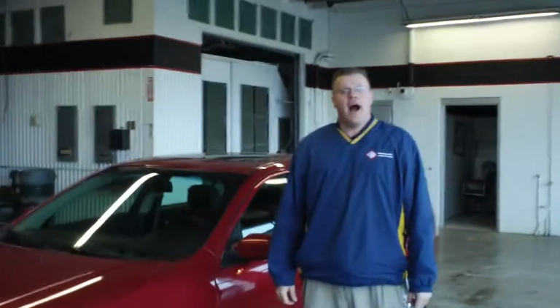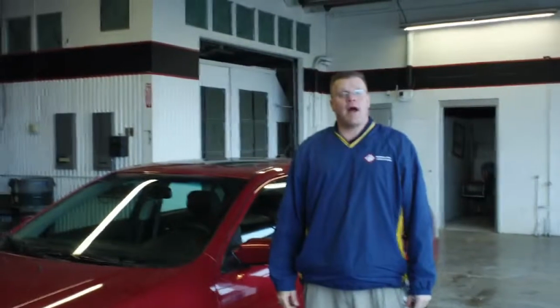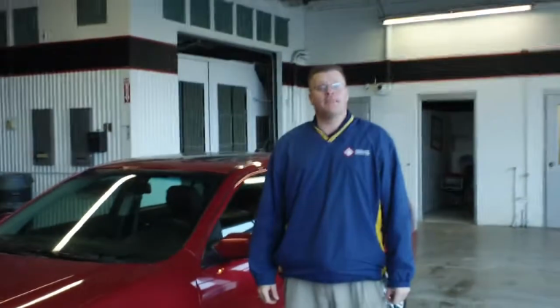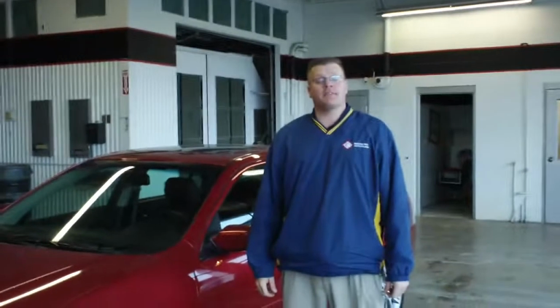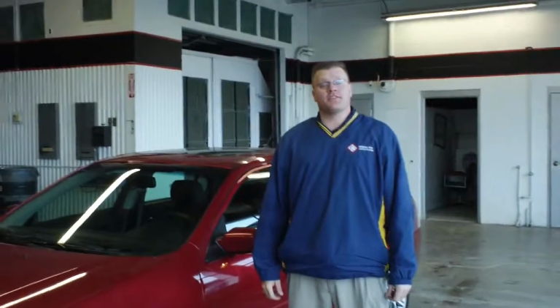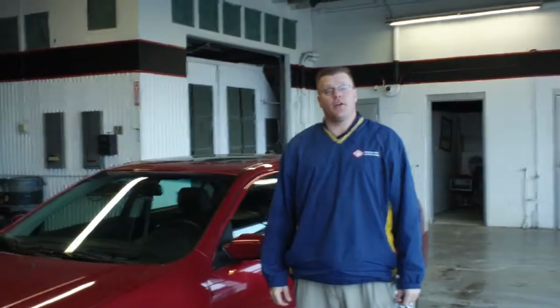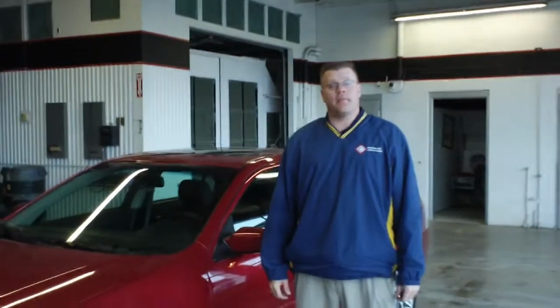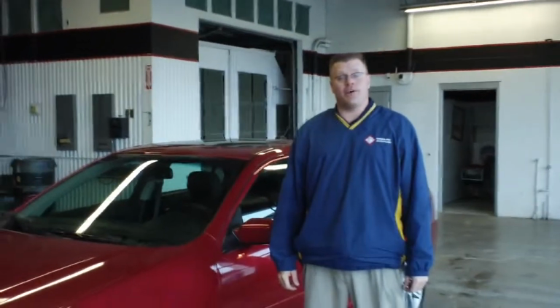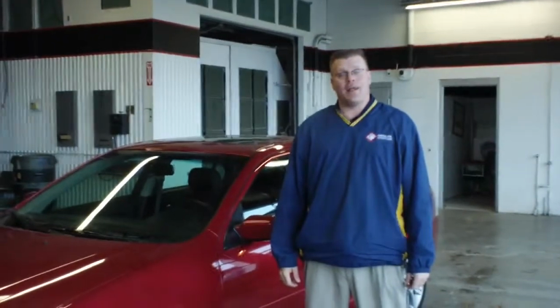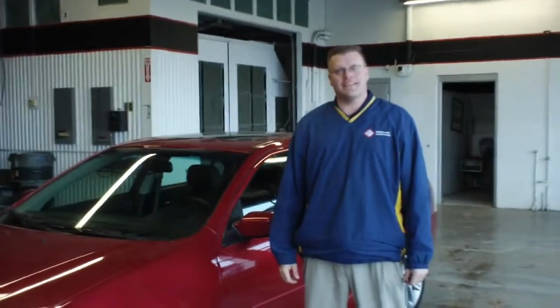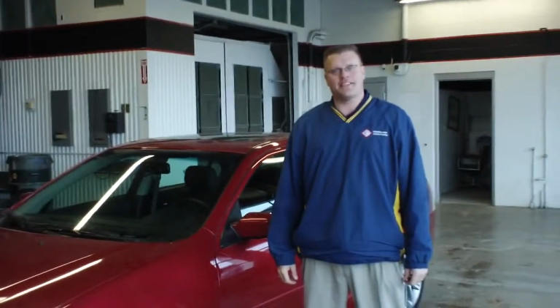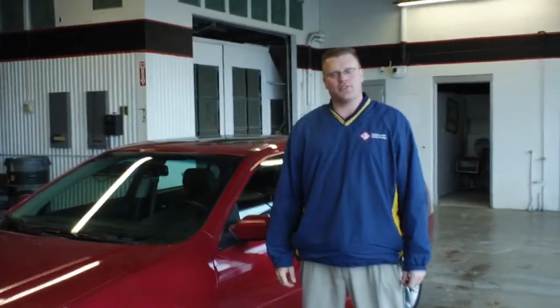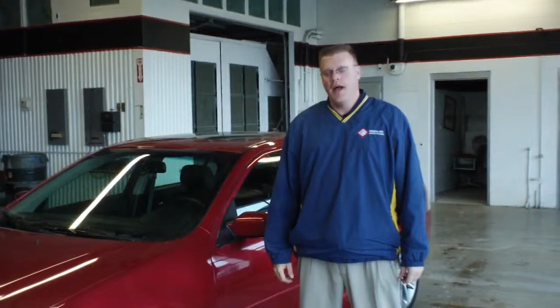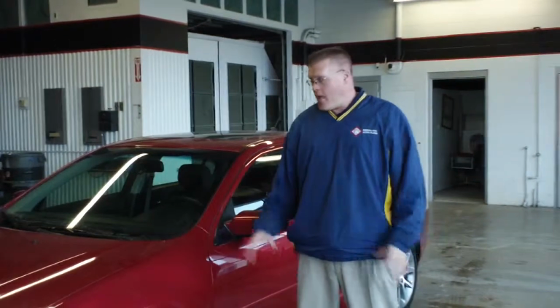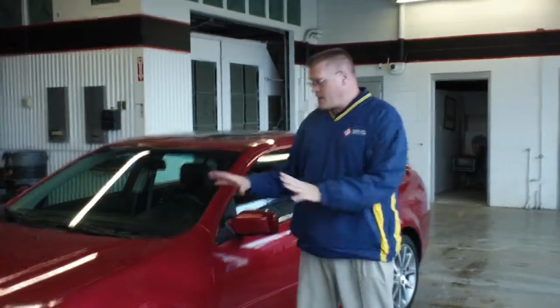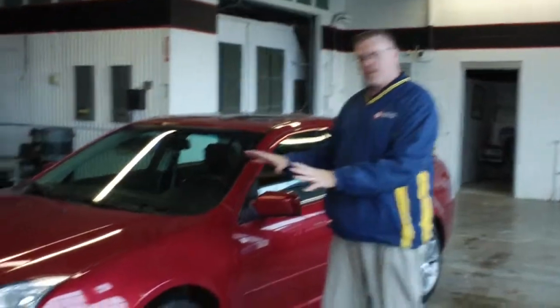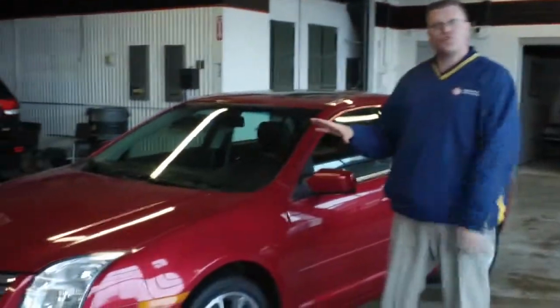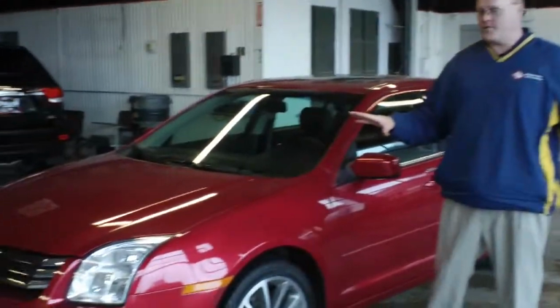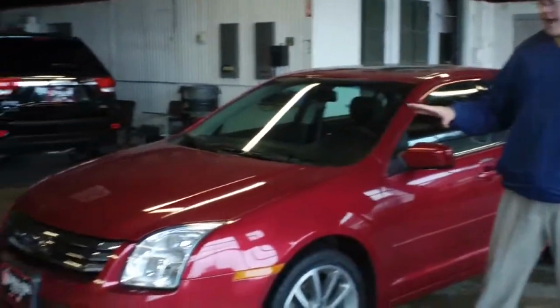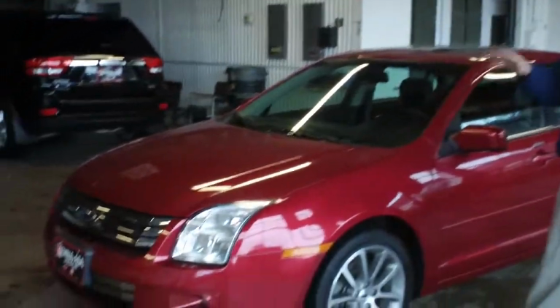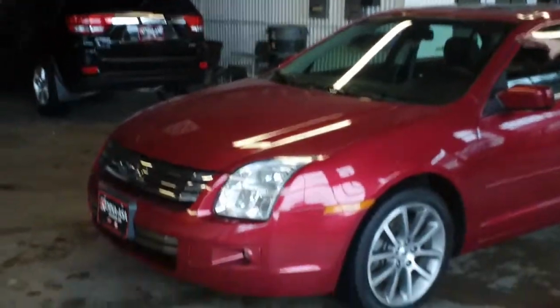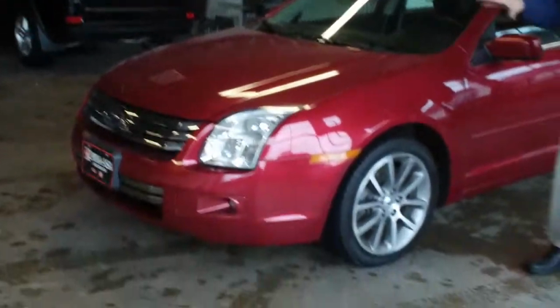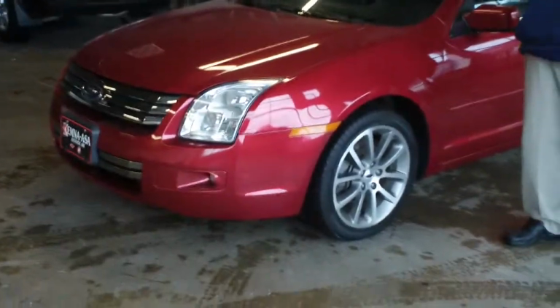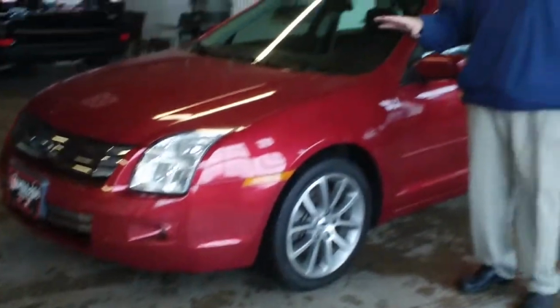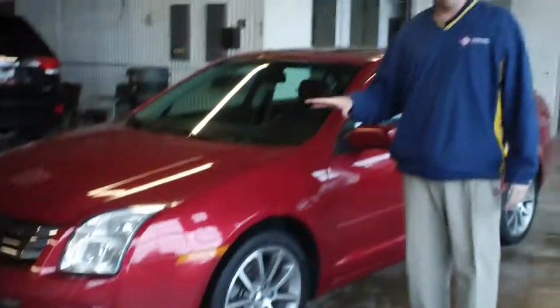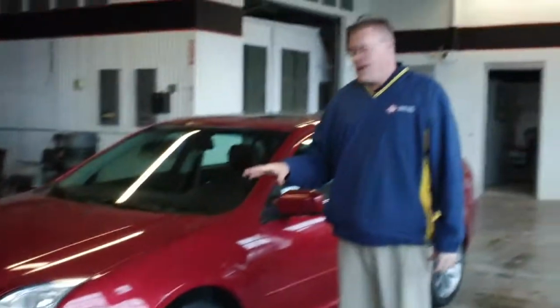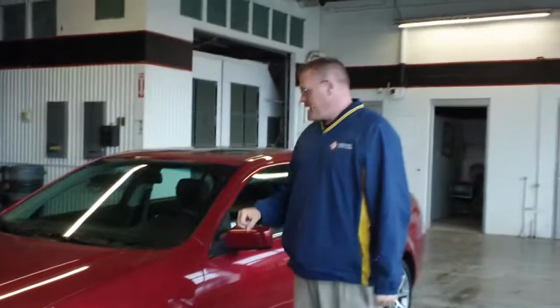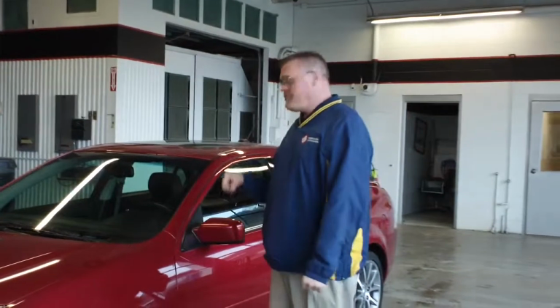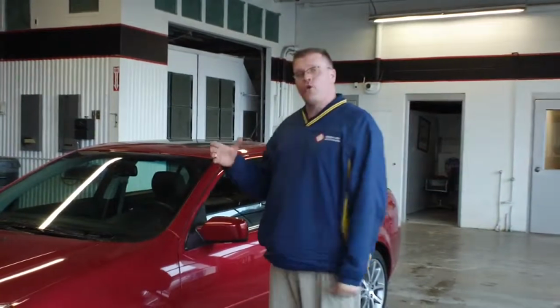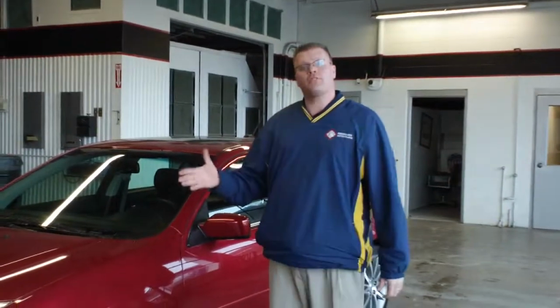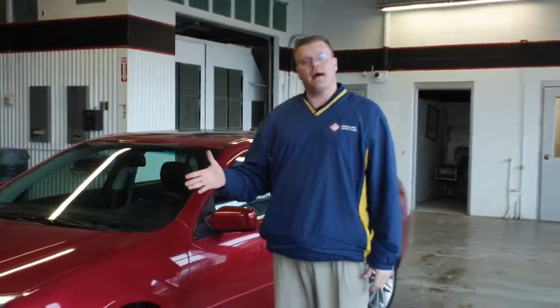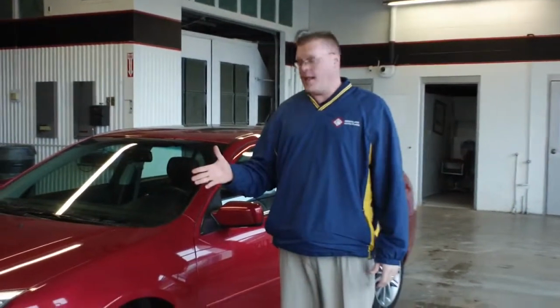Hi, I'm Rob Hunt and I'm a Sales Consultant here at Kemna-Asa Auto Plaza in Jackson, Minnesota. And I want to let you see this 2008 Ford Fusion SEL. It's got 54,000 miles on it.